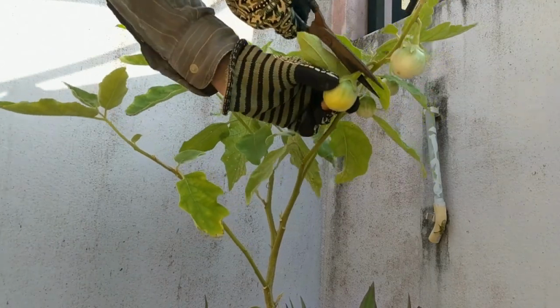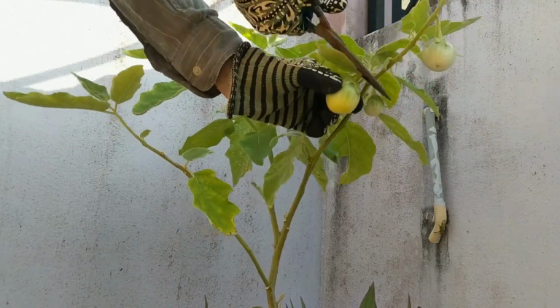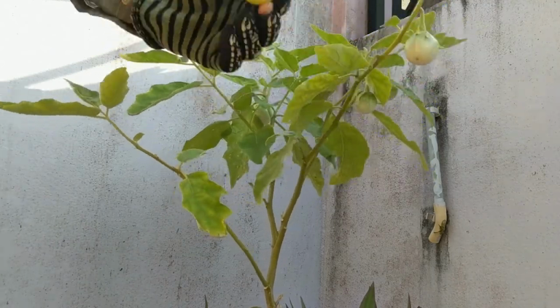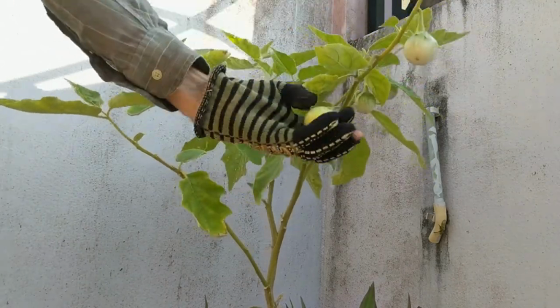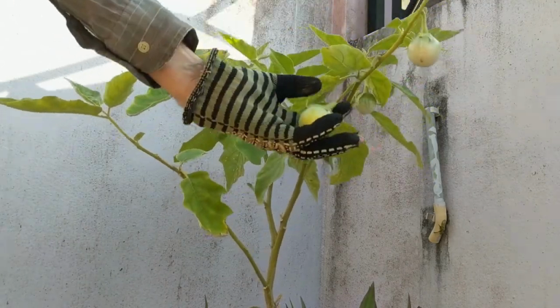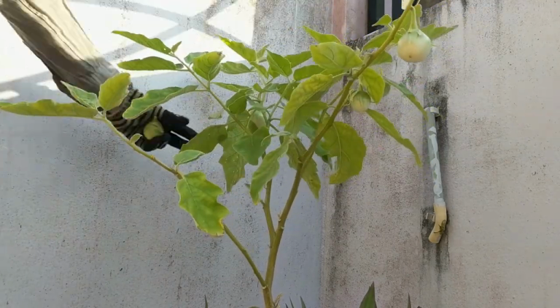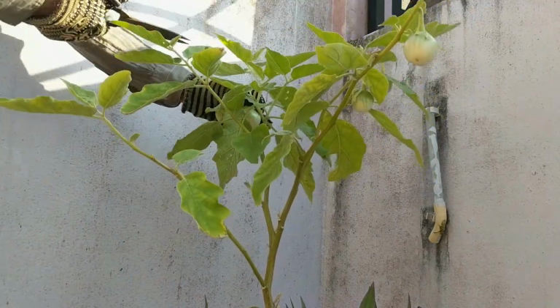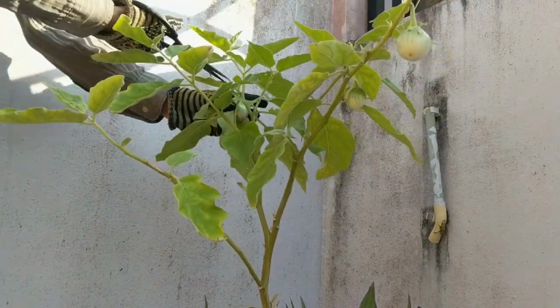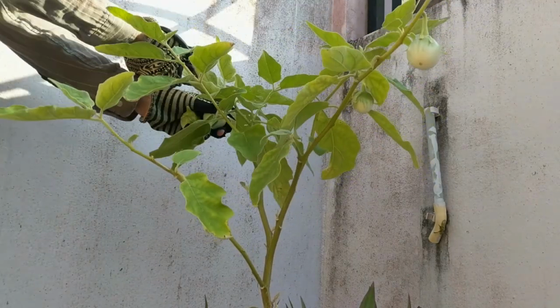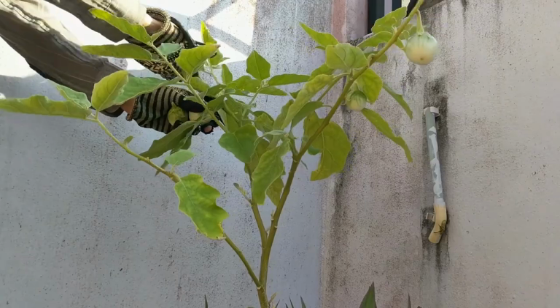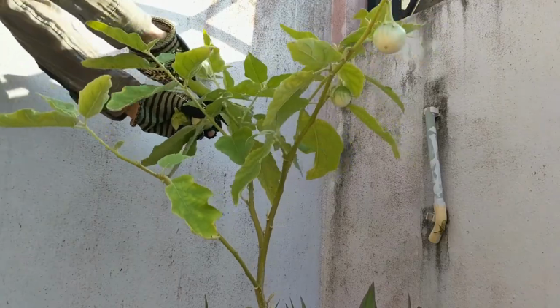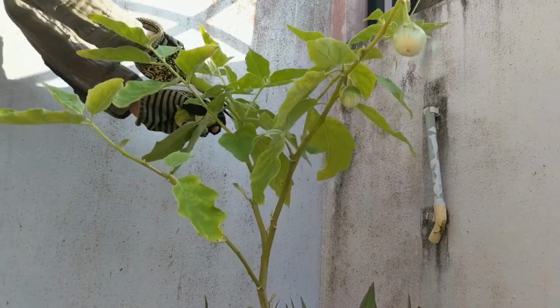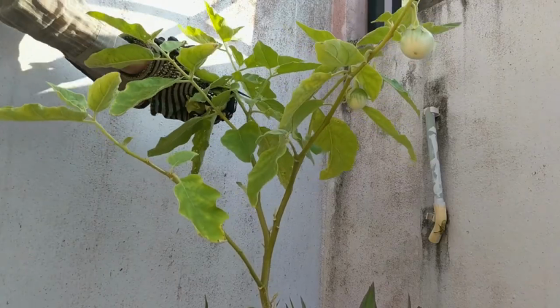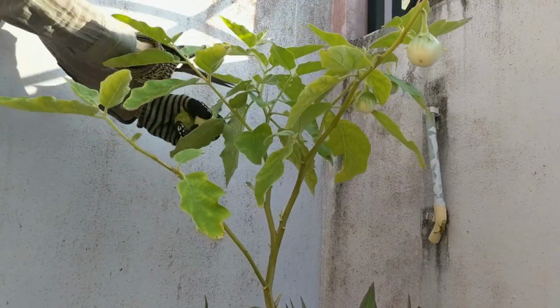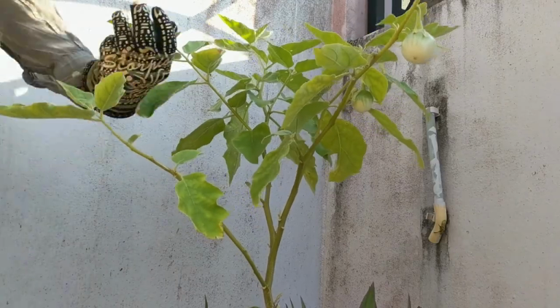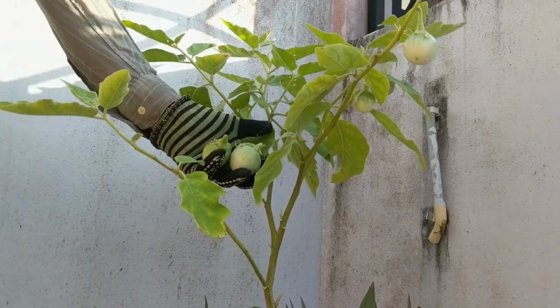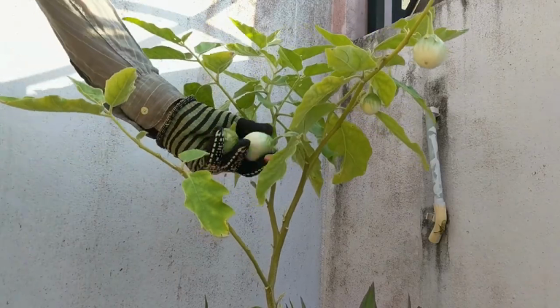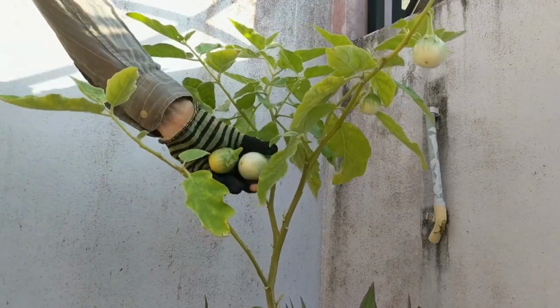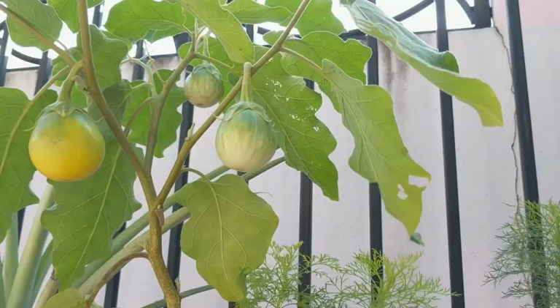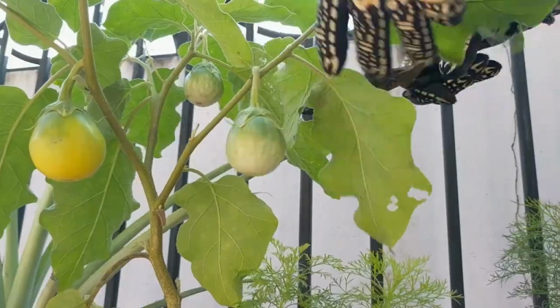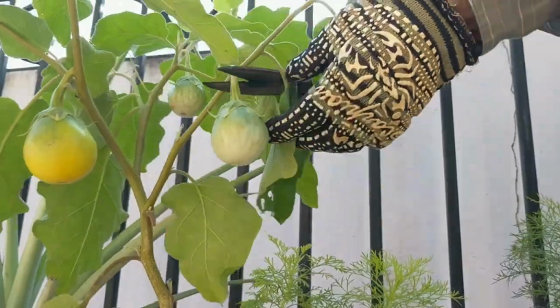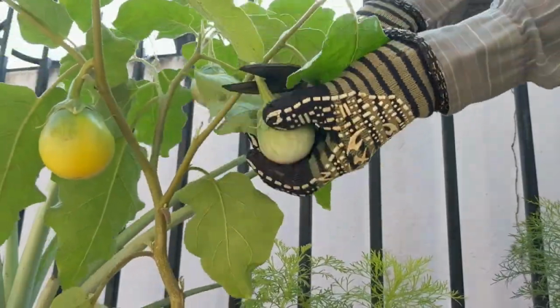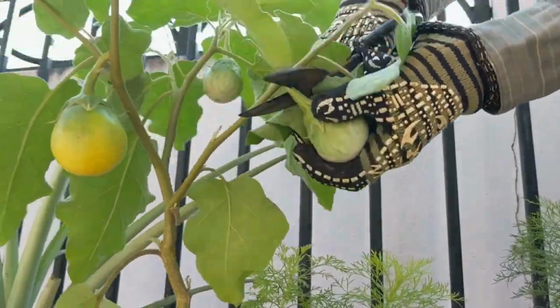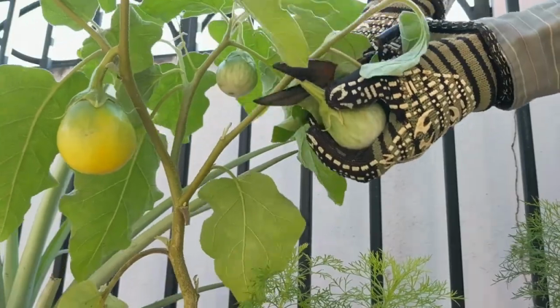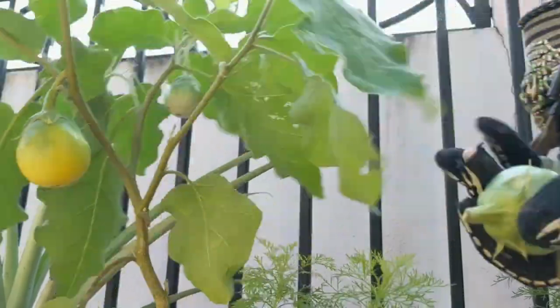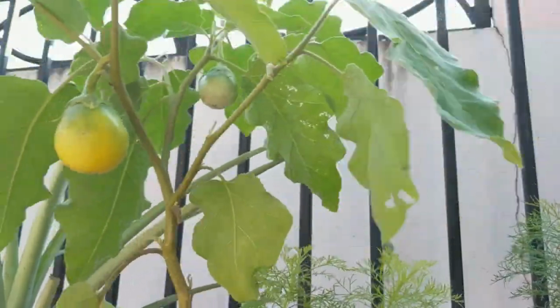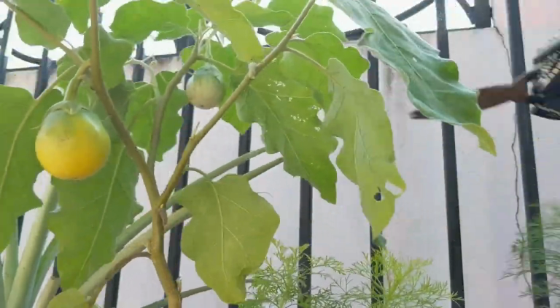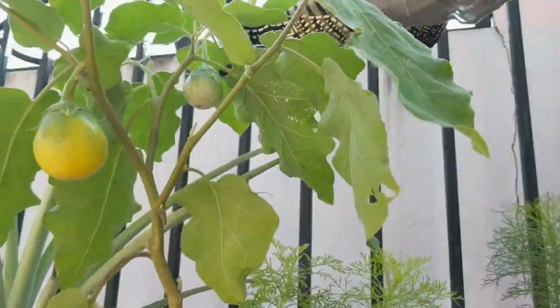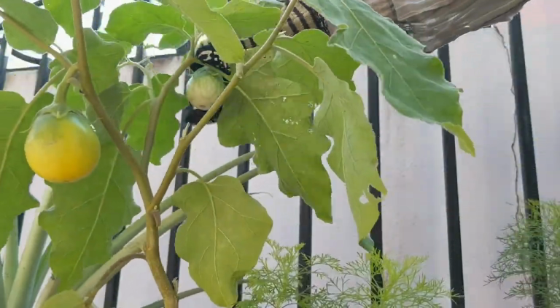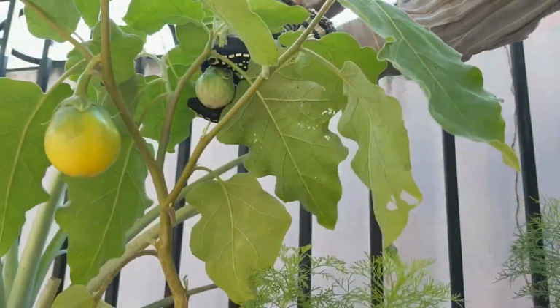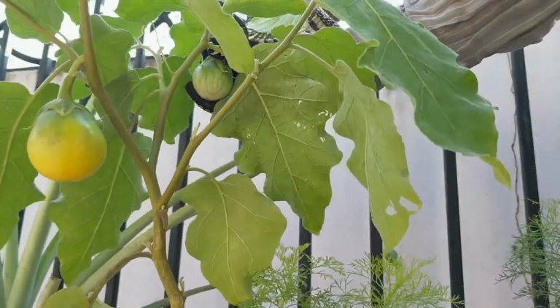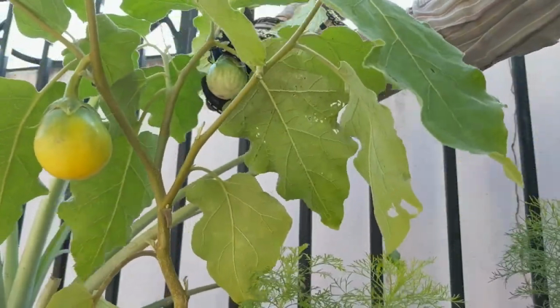It's been about three and a half months and I'm harvesting the small sized eggplants that can be used for cooking. They're about an inch and a half, four centimeters in diameter. Time to make some hot spicy curry dish.